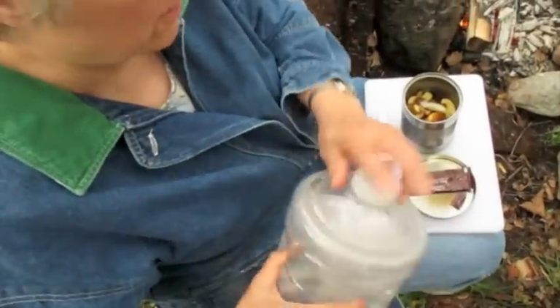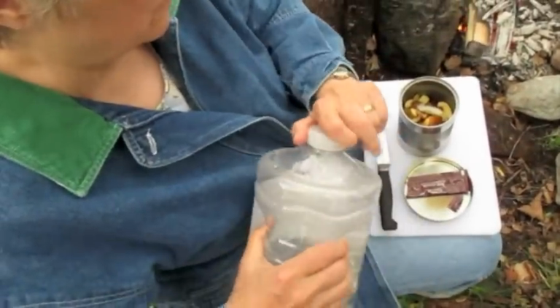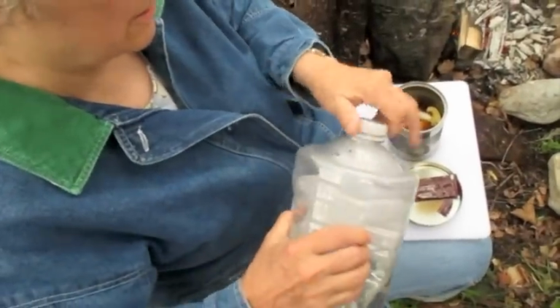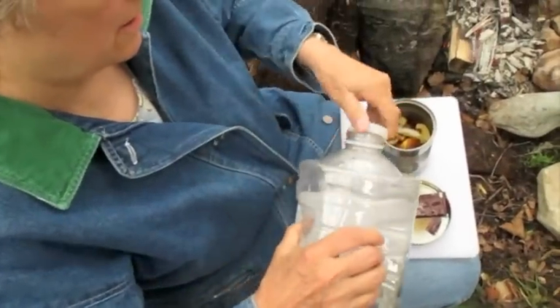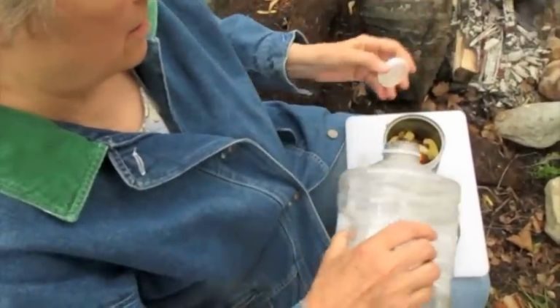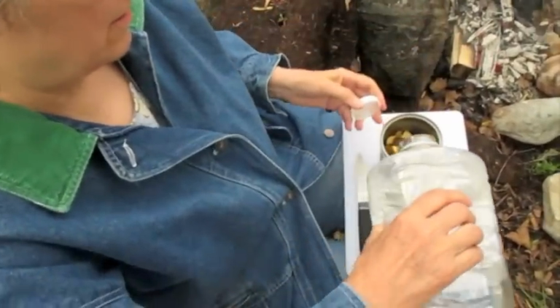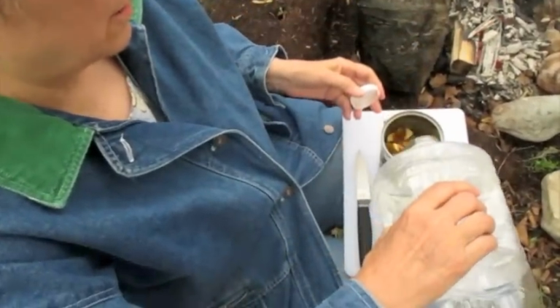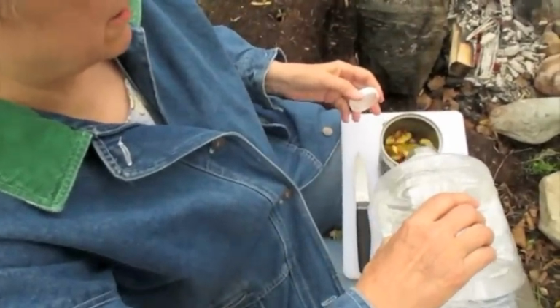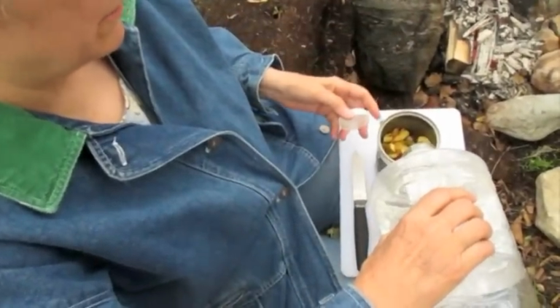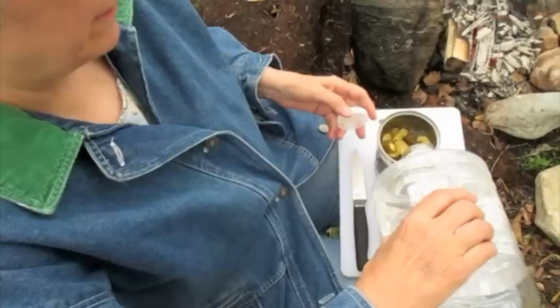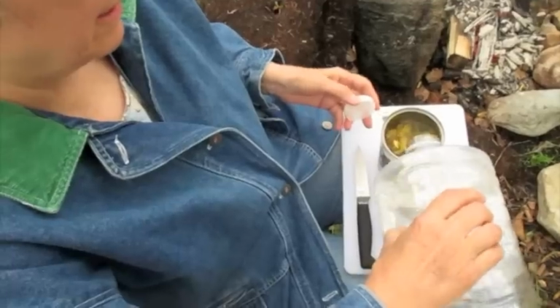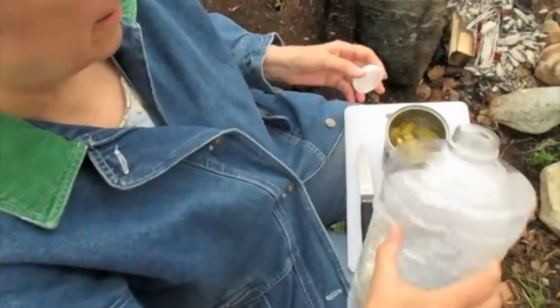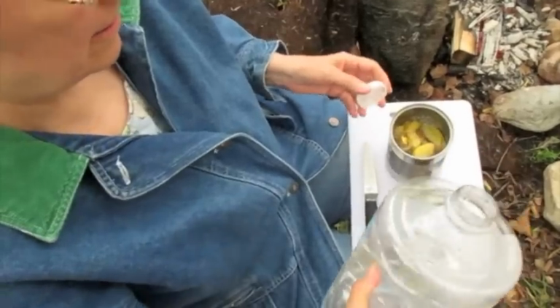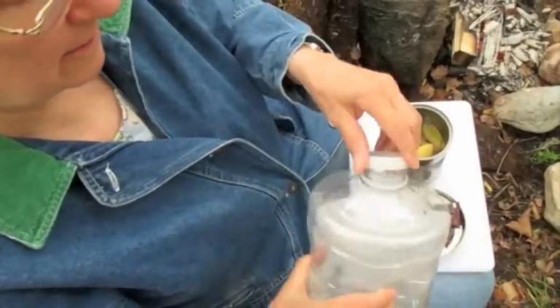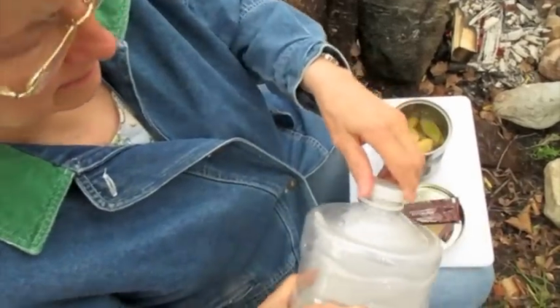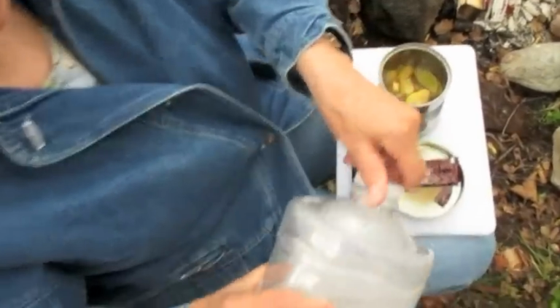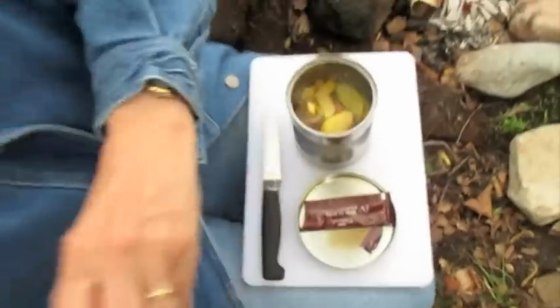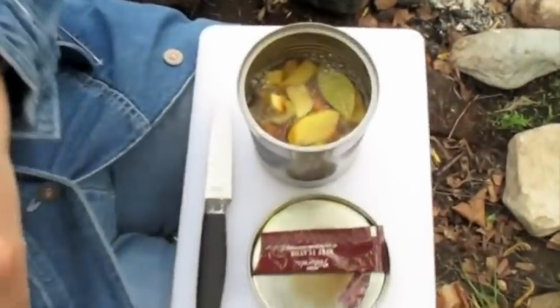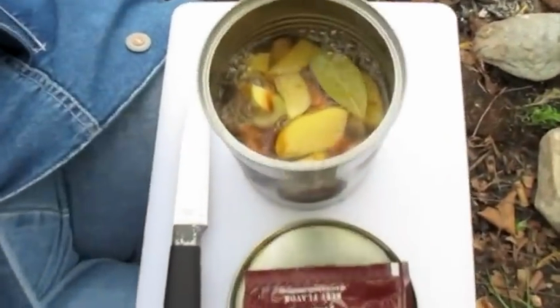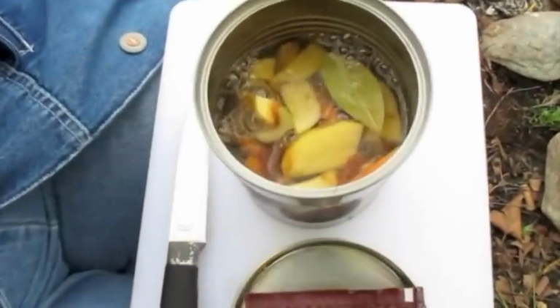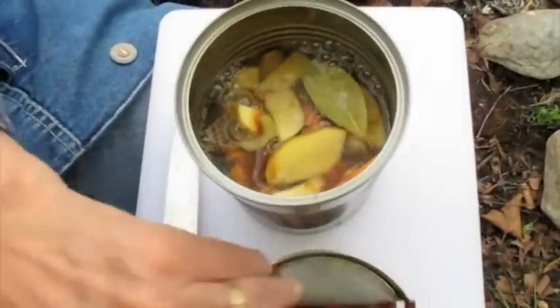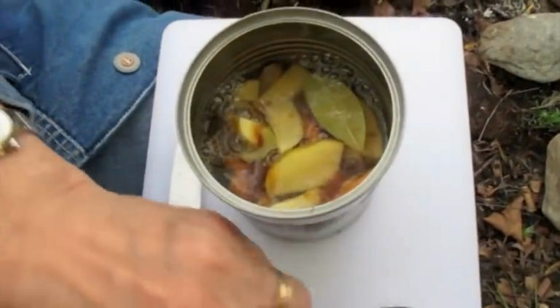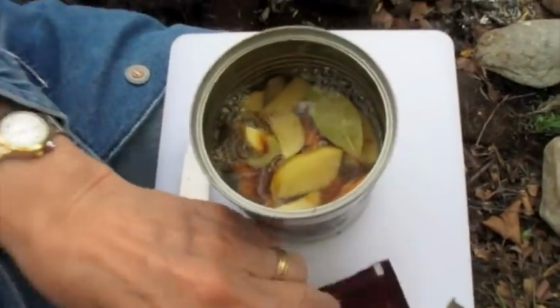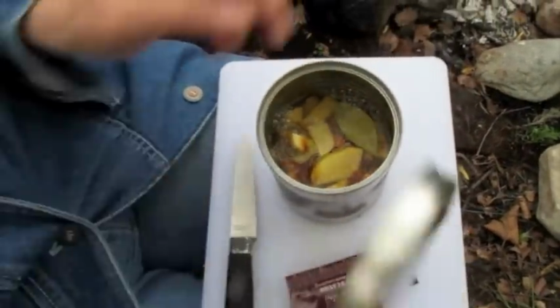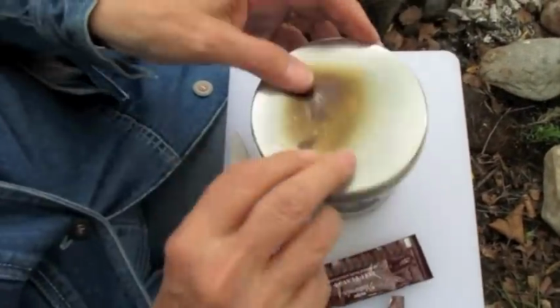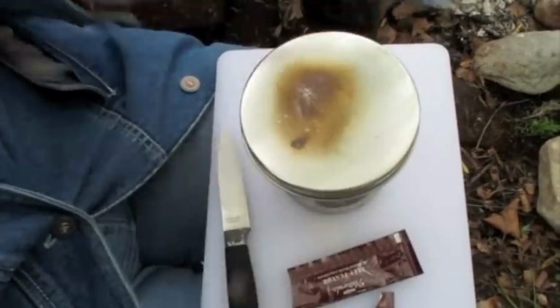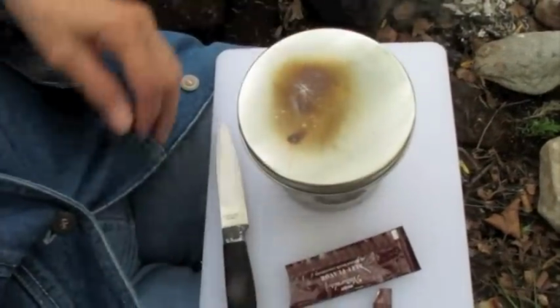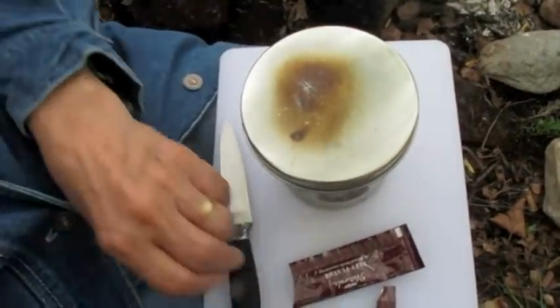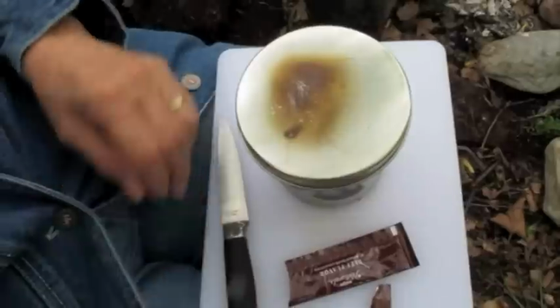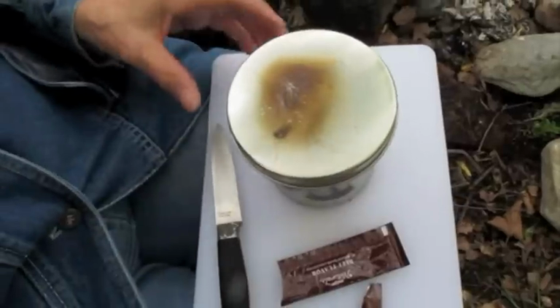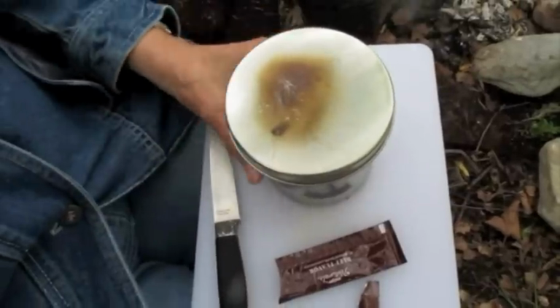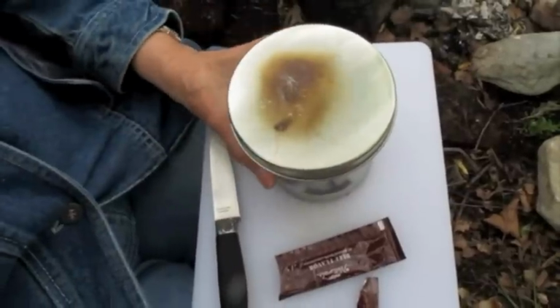Just add water. Let the water come up to the top of what you have in the can. Put some kind of cover on — it doesn't have to be tight fitting. And then just stick it in the coals.